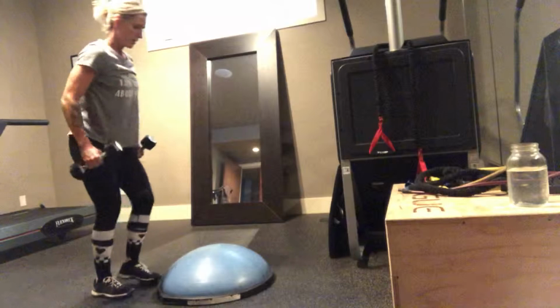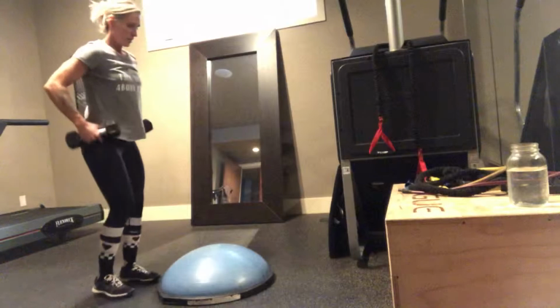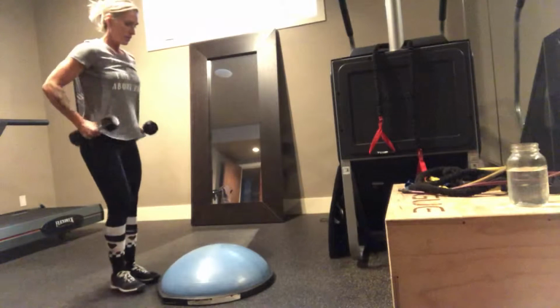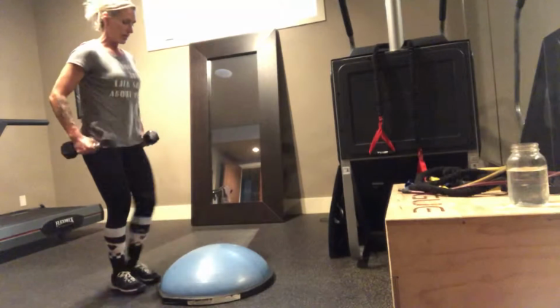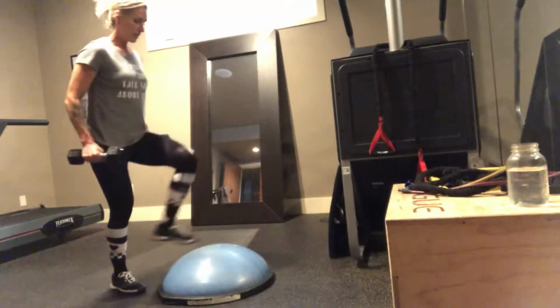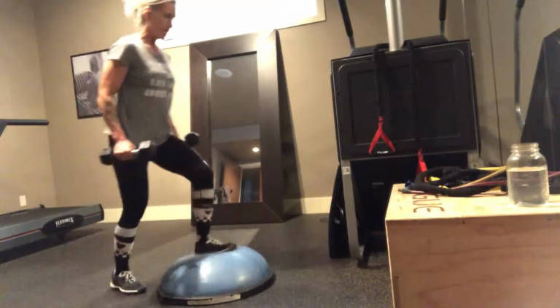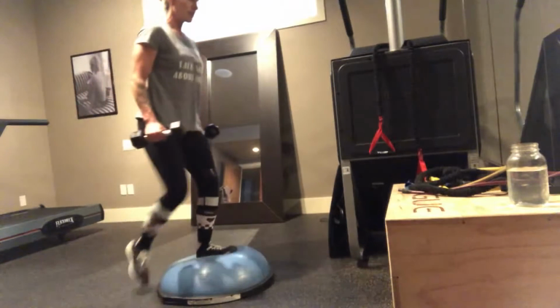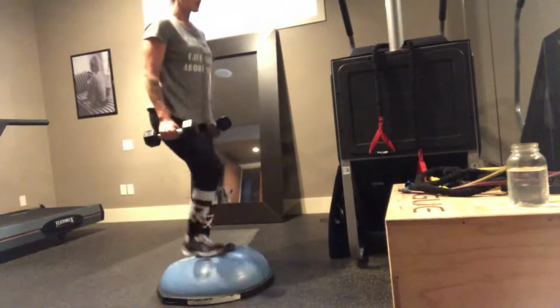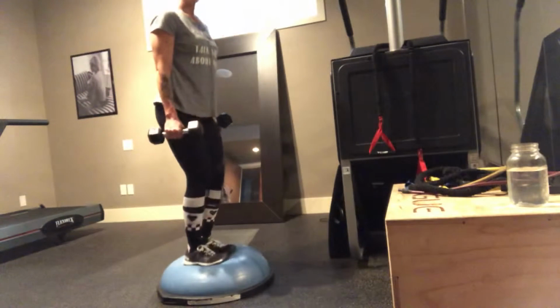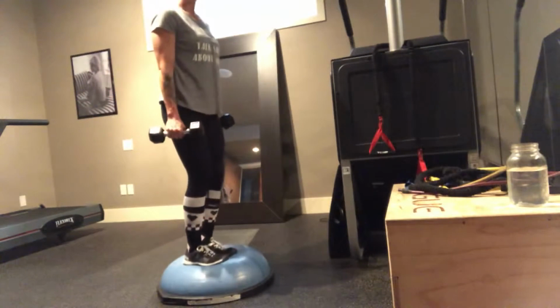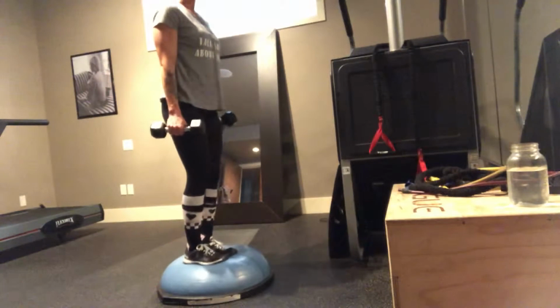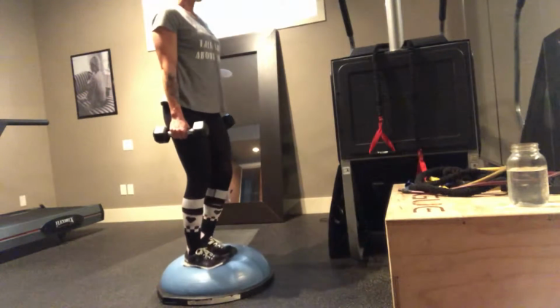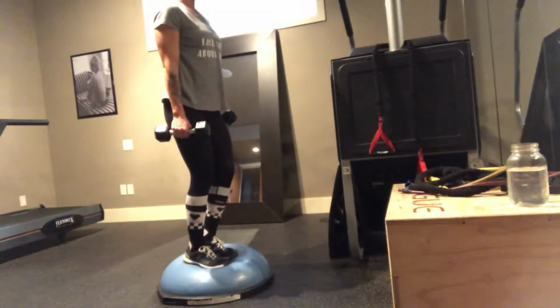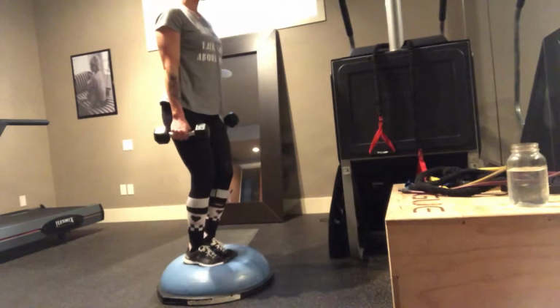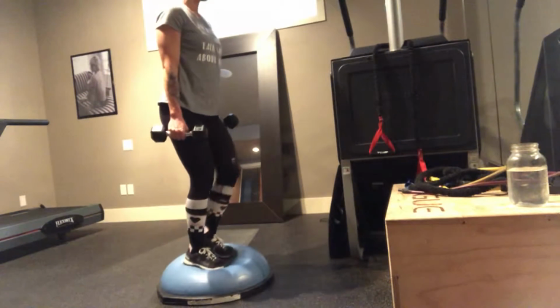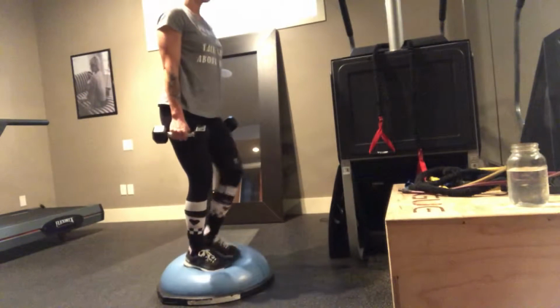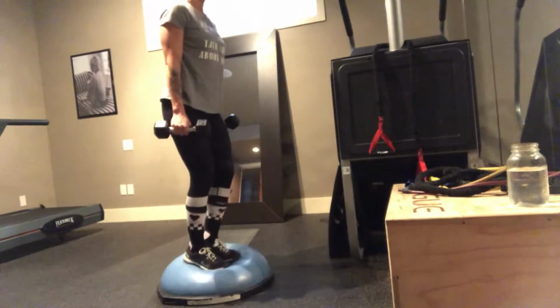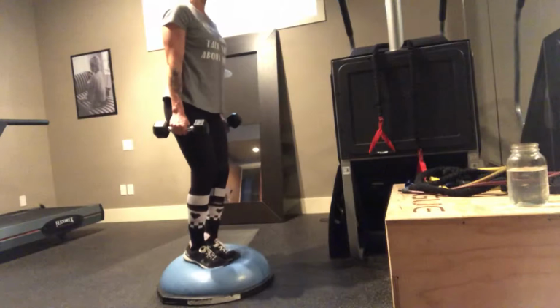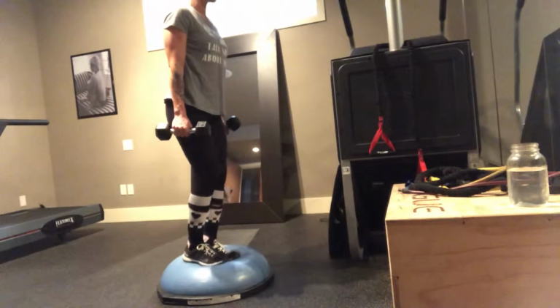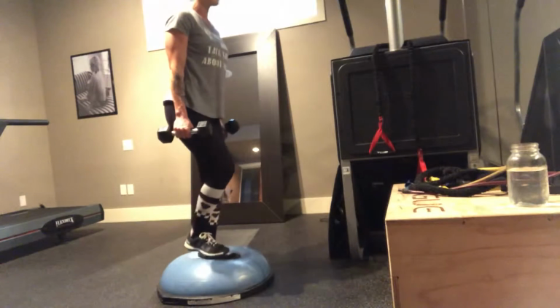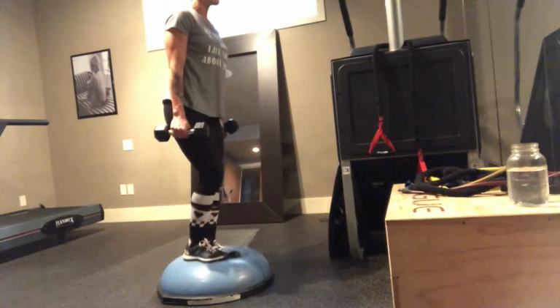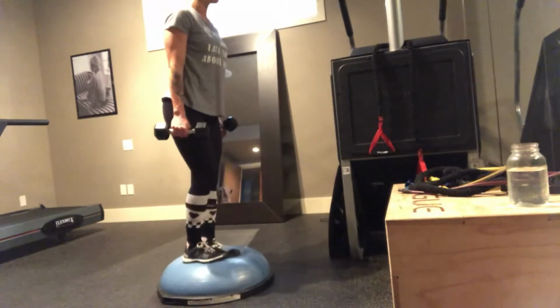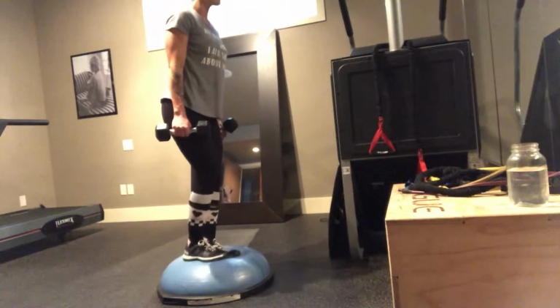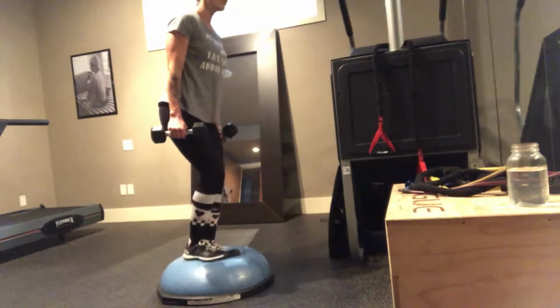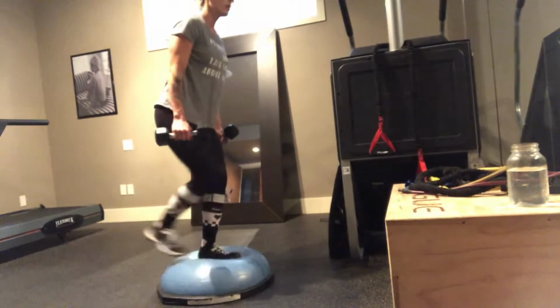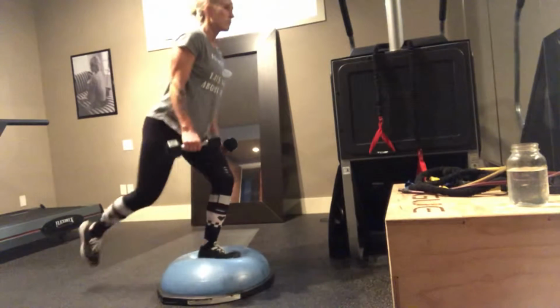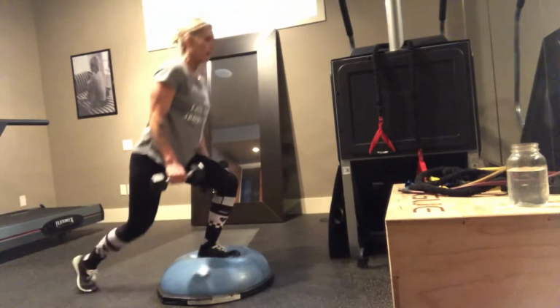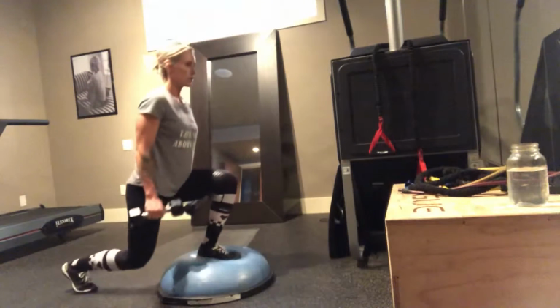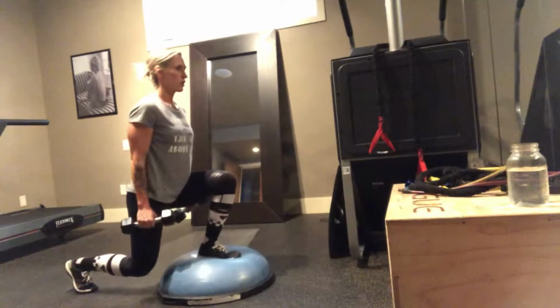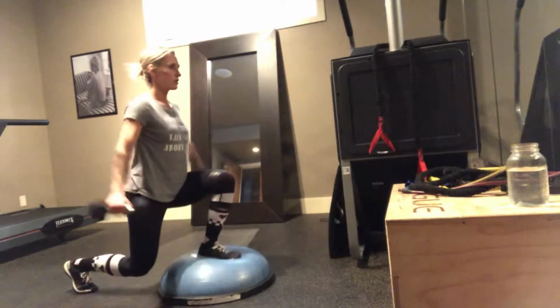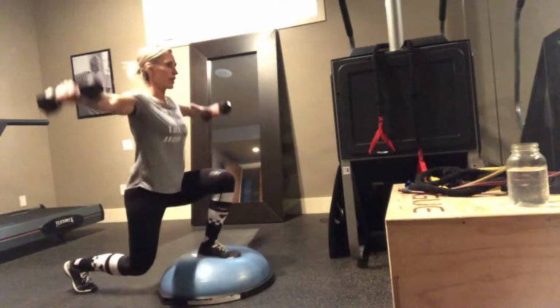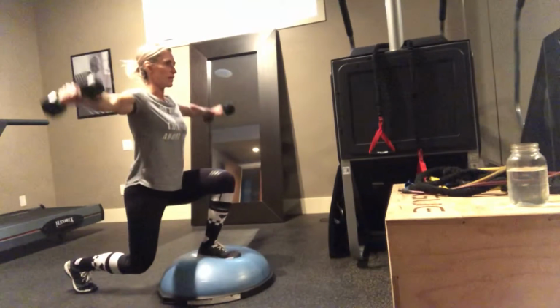Next round, exactly the same thing. Now you're on your left leg. Left foot is directly in the middle of the BOSU. Back lunge. Side raise.